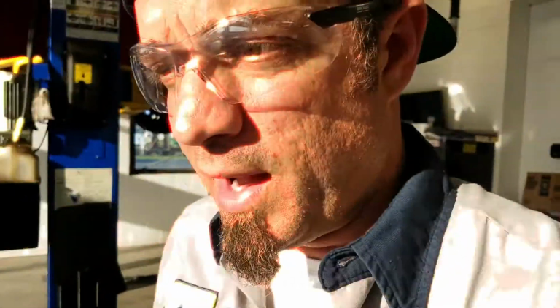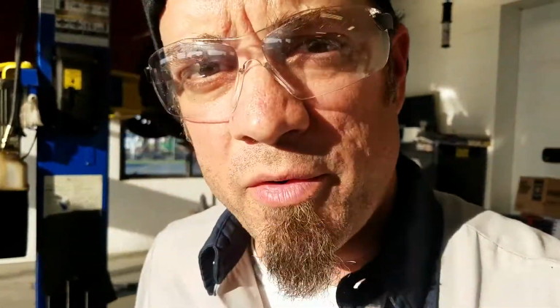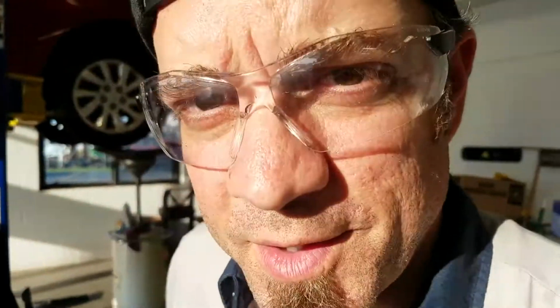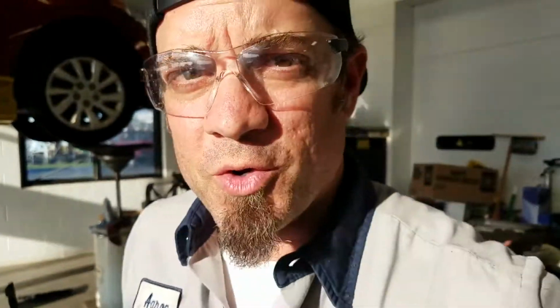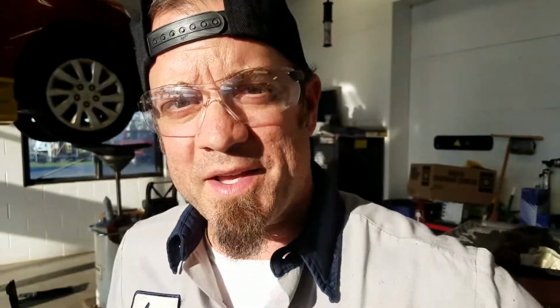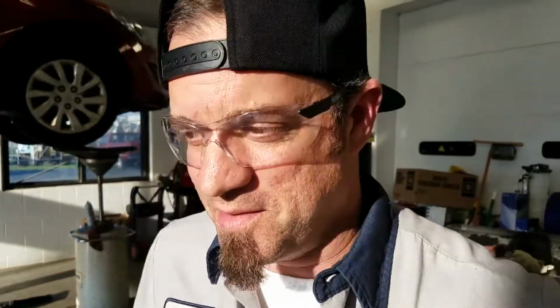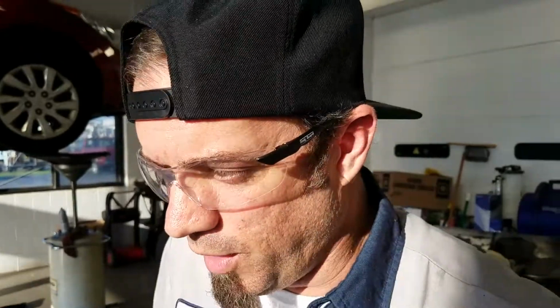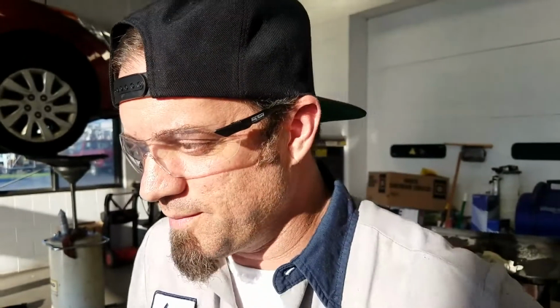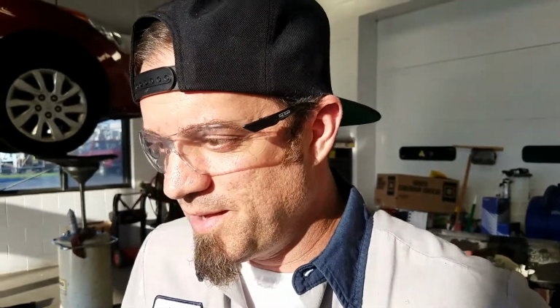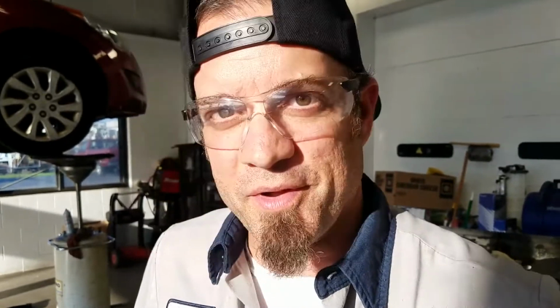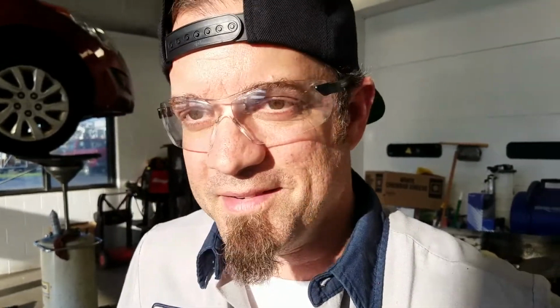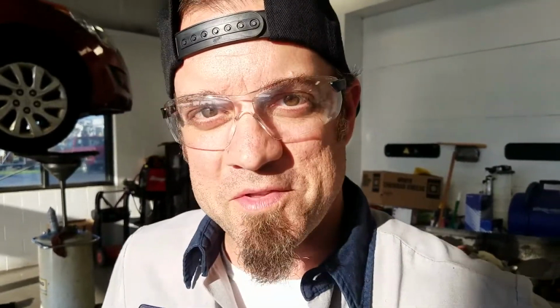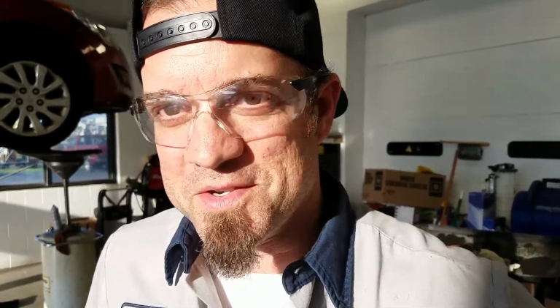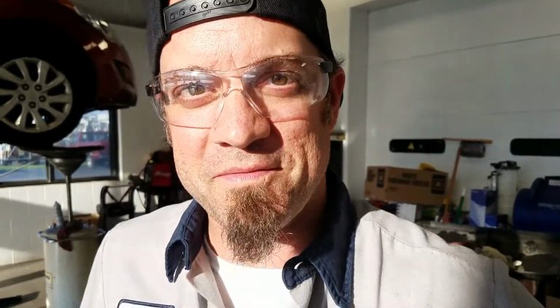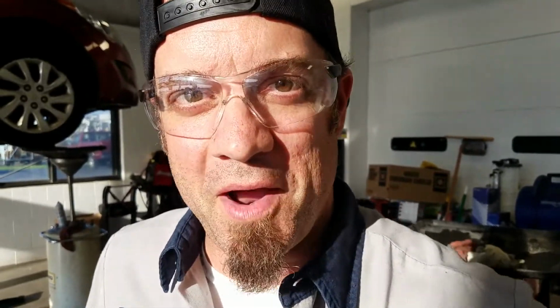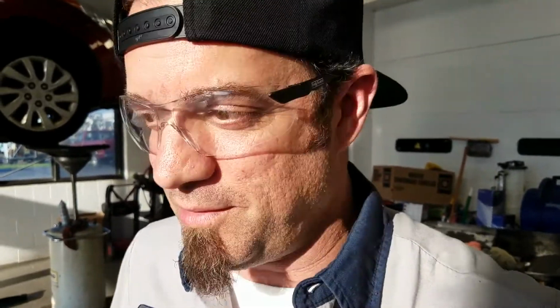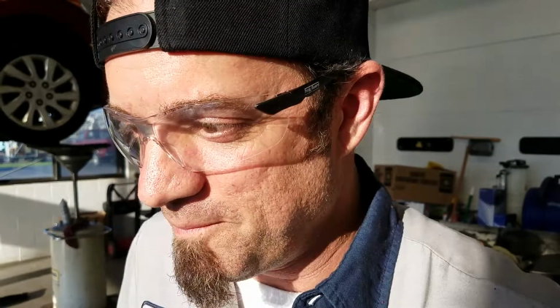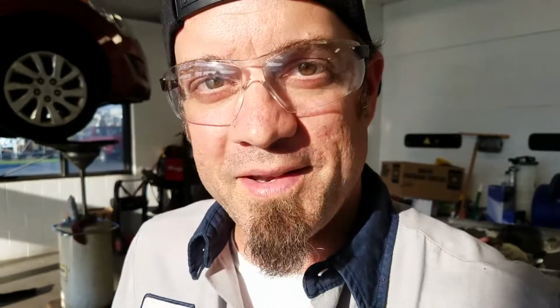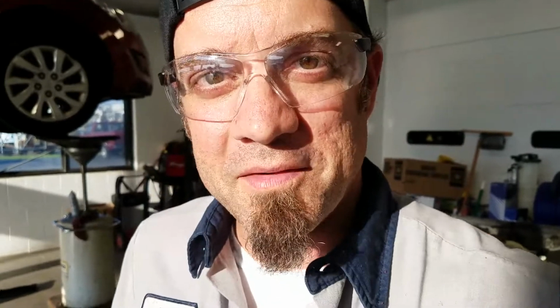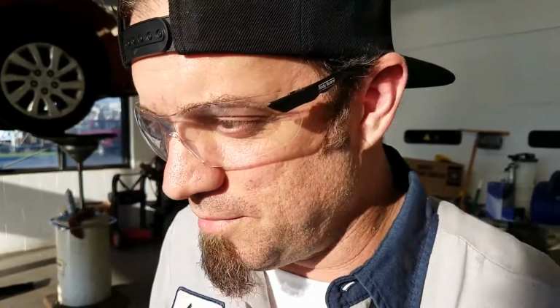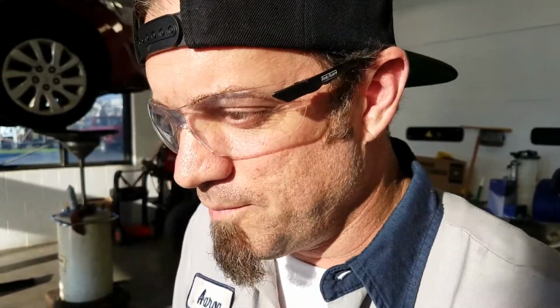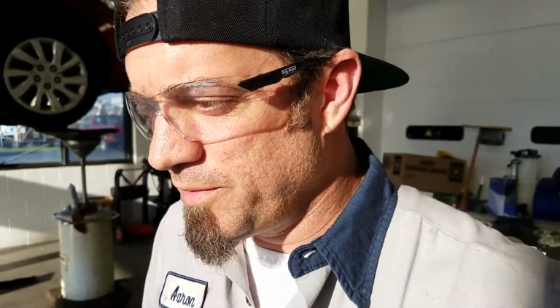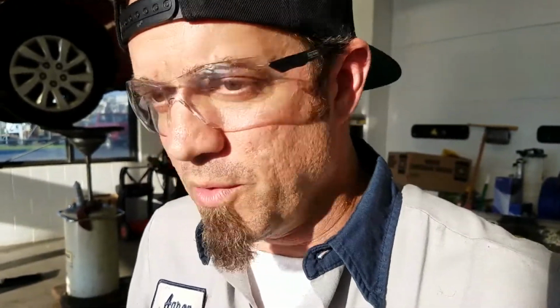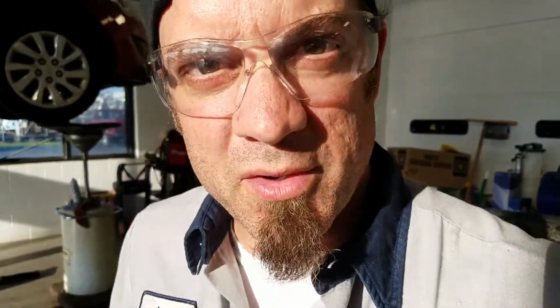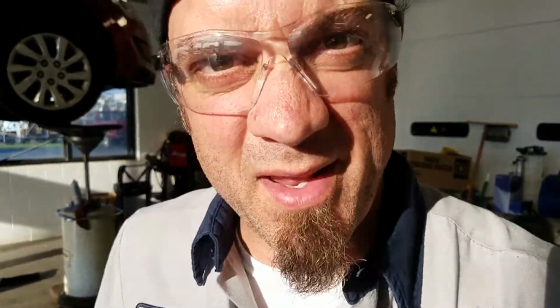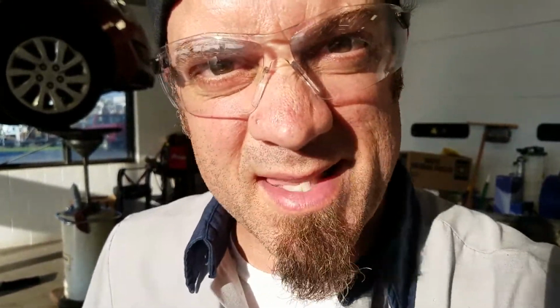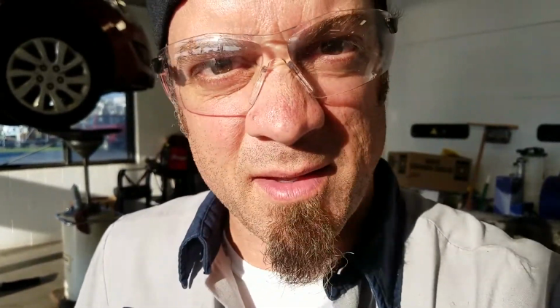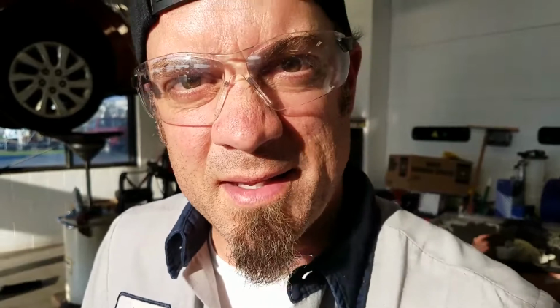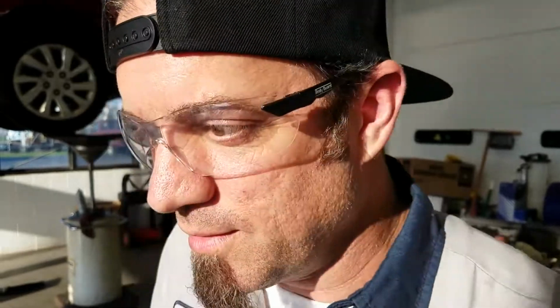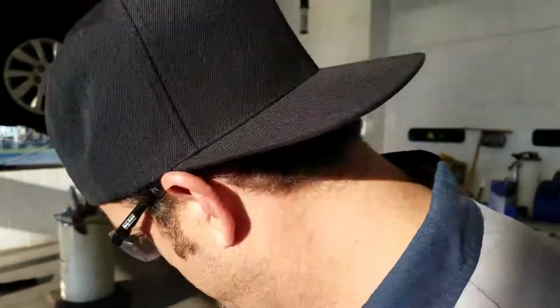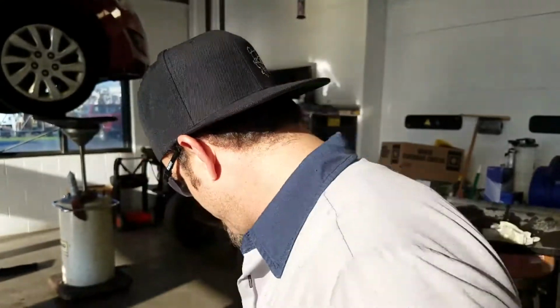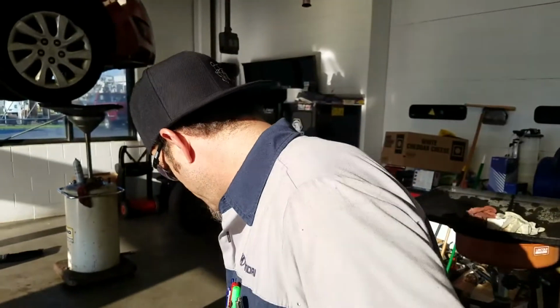Howdy folks, it's your local mechanic here. We're still diagnosing this engine, trying to figure out why it didn't run. Today we're going to start going inside the engine.